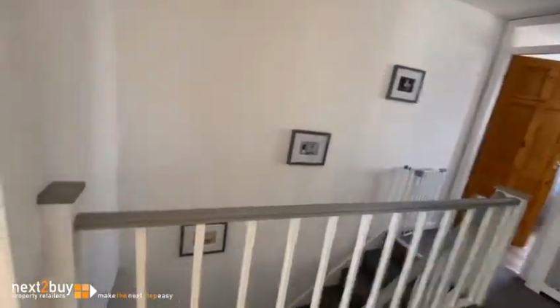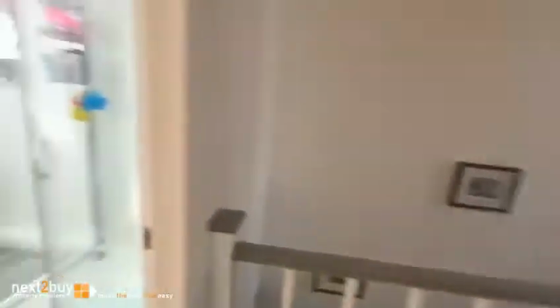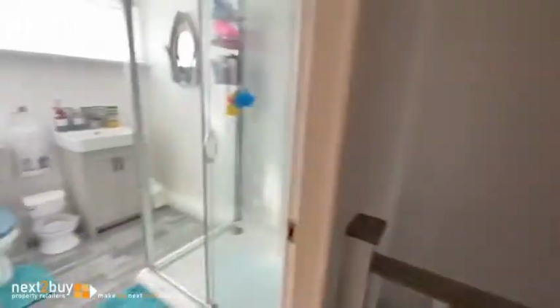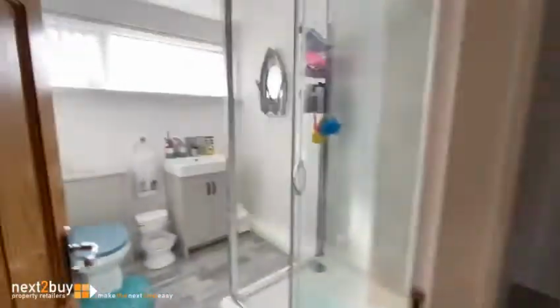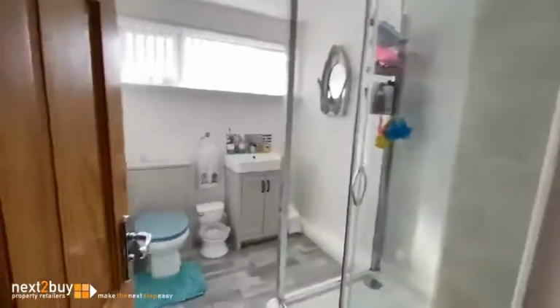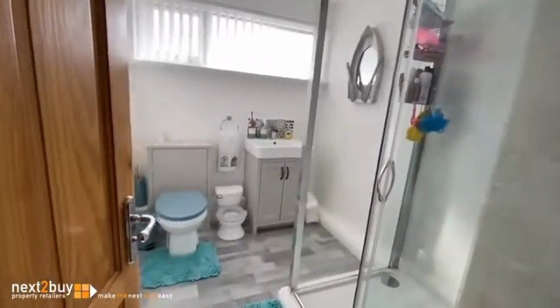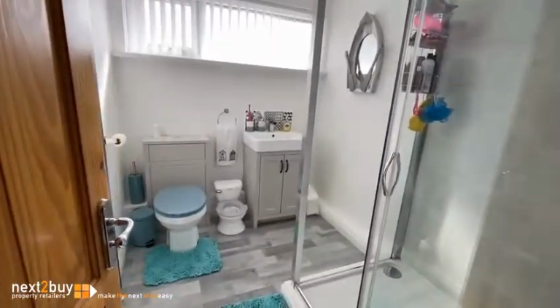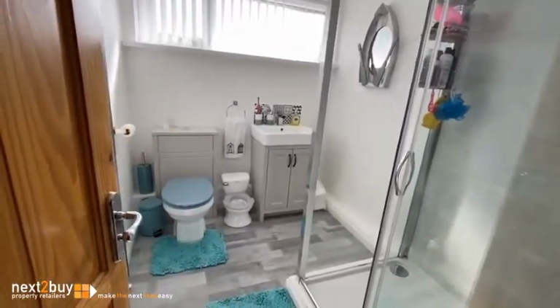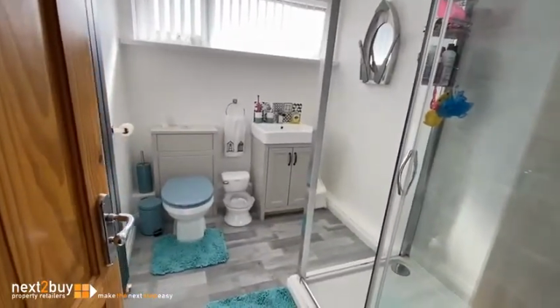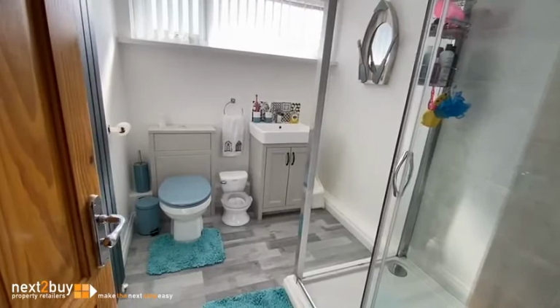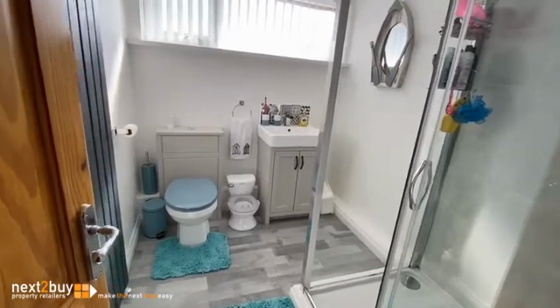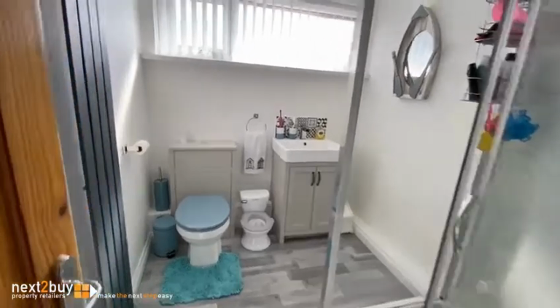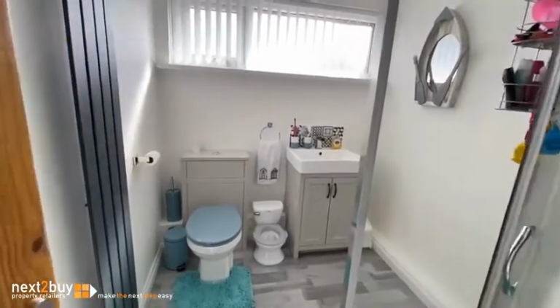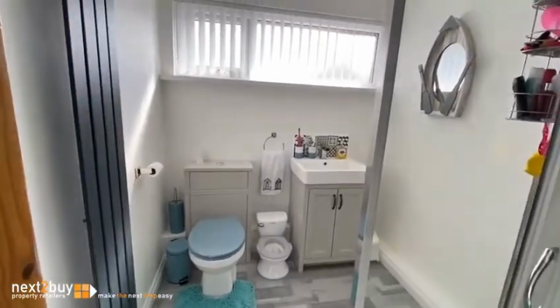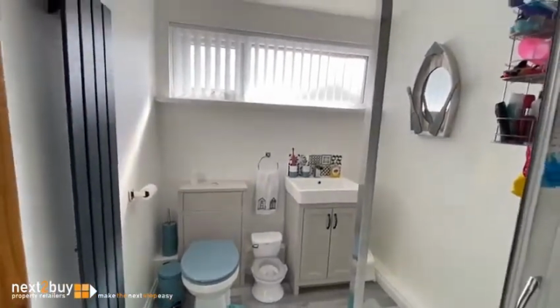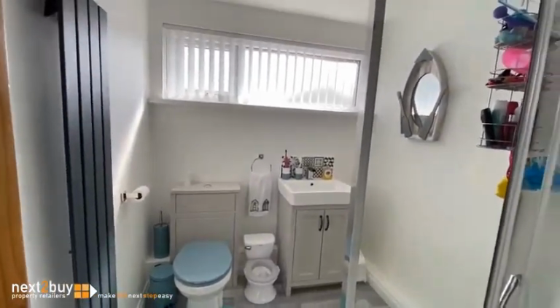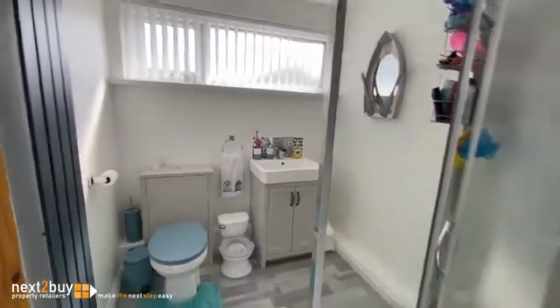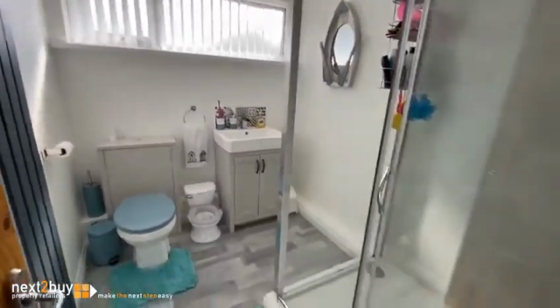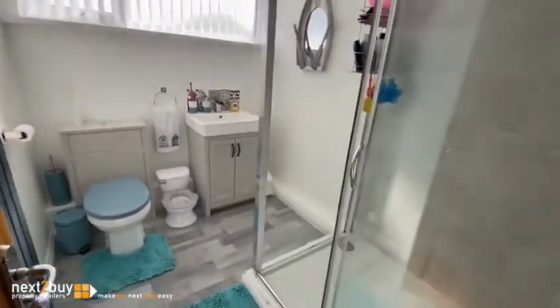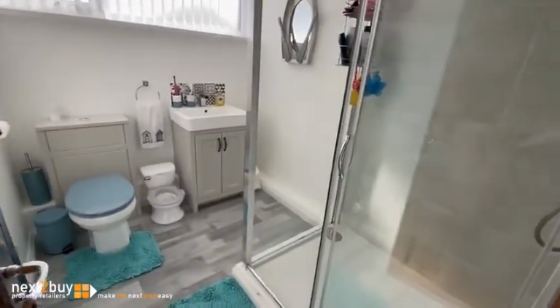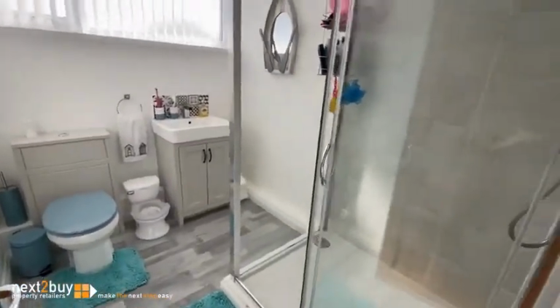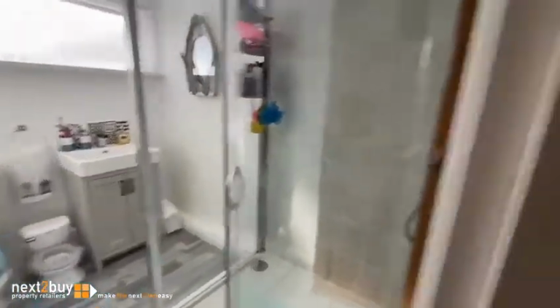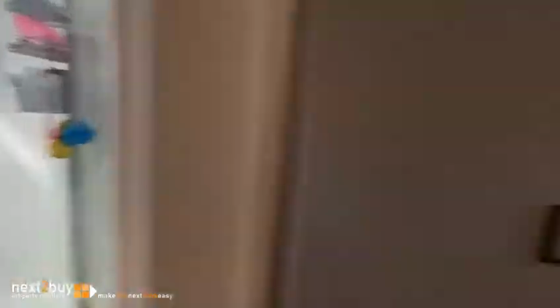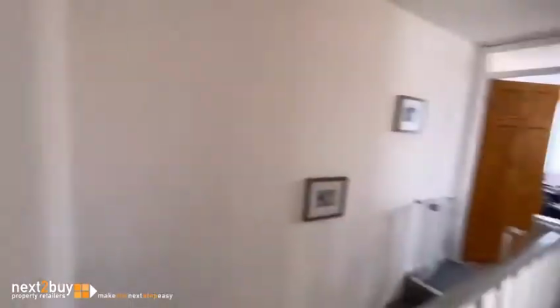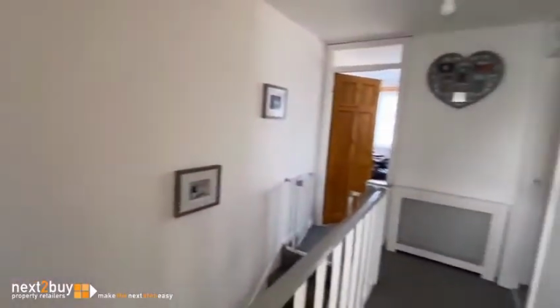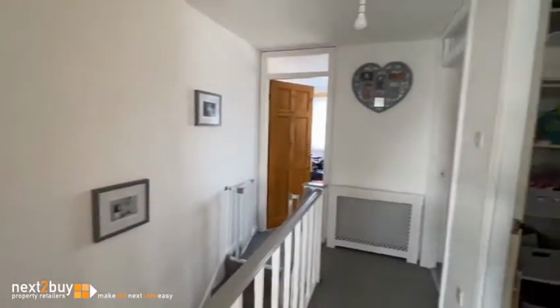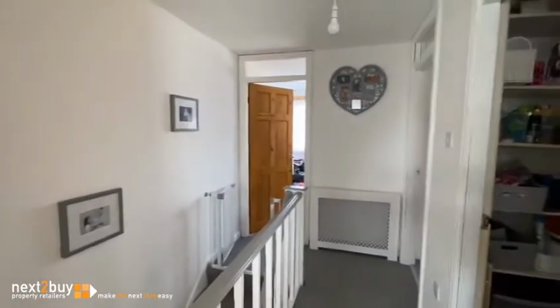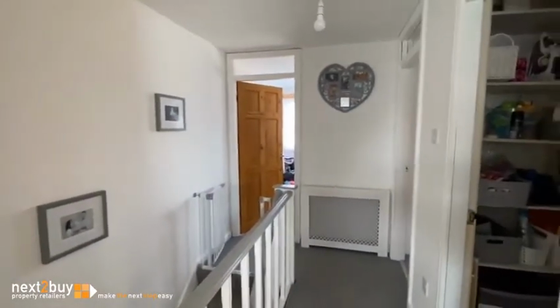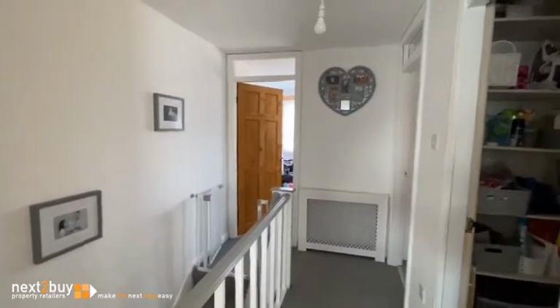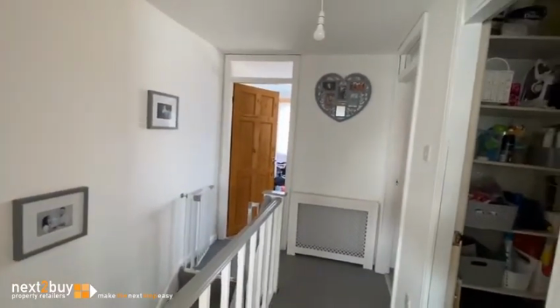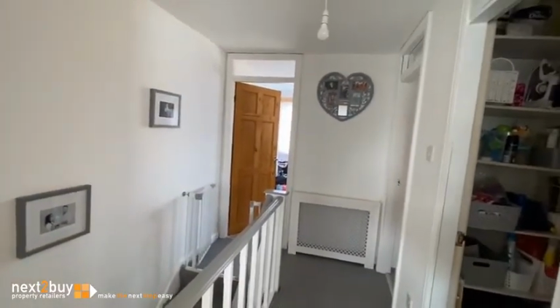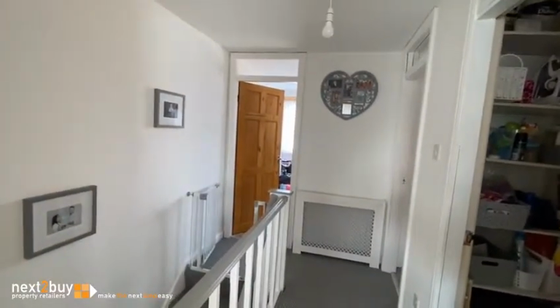And then lastly we have the shower room. And that's our three-bedroom property on Bathgate Close — I'll see you next time.